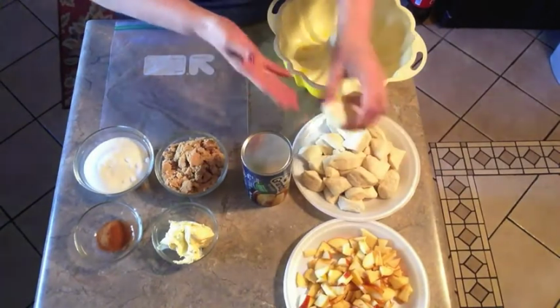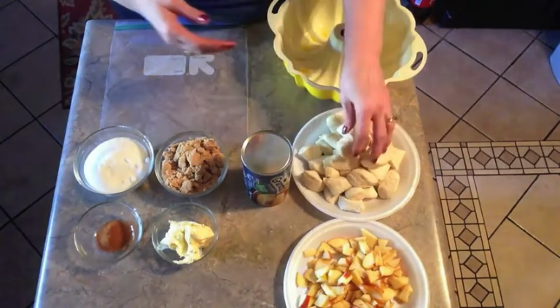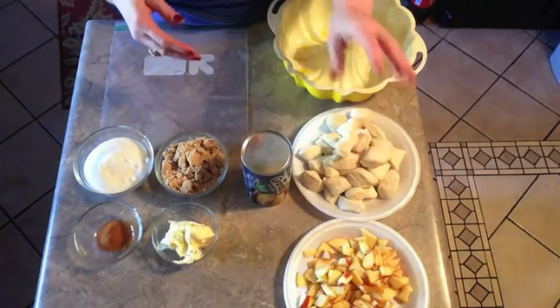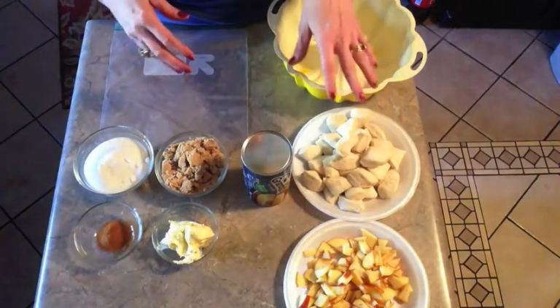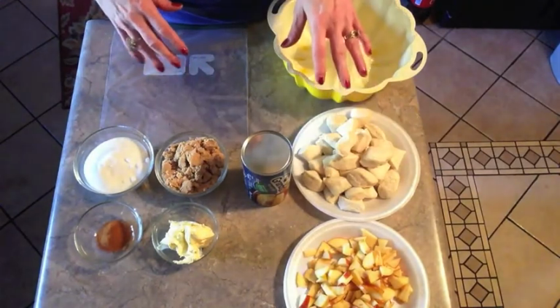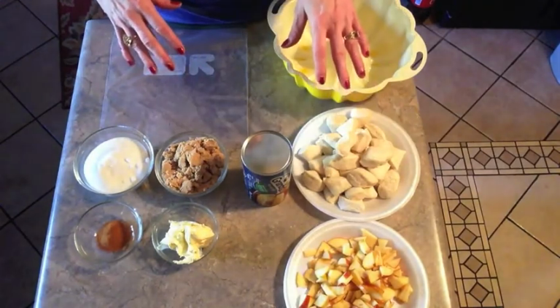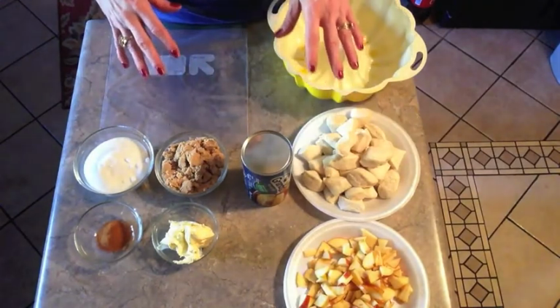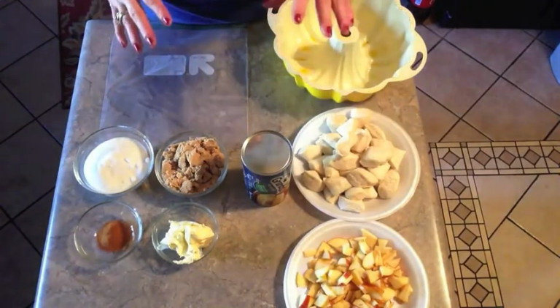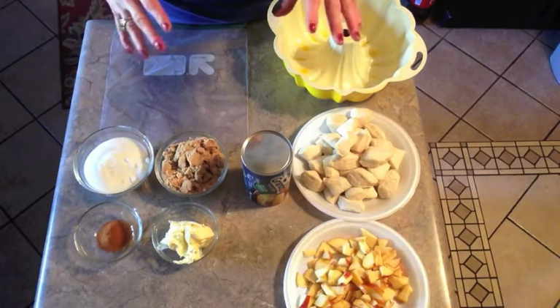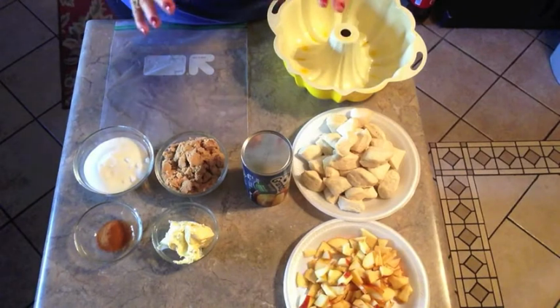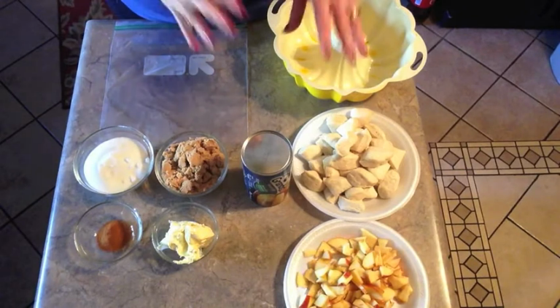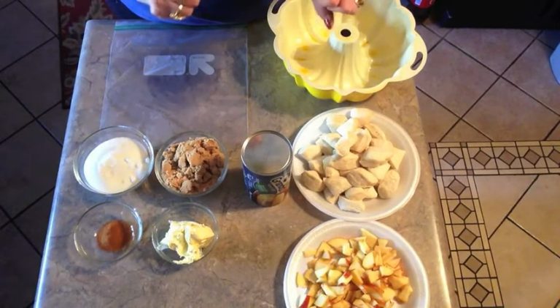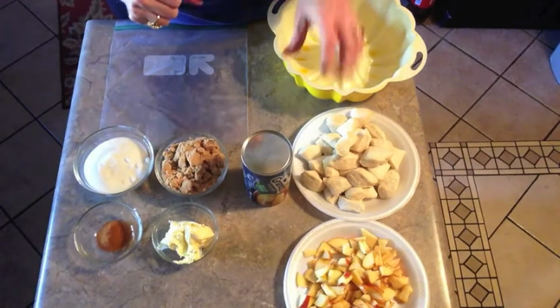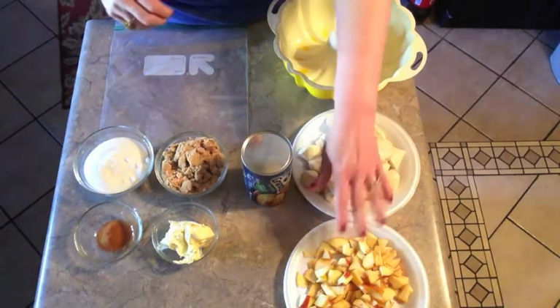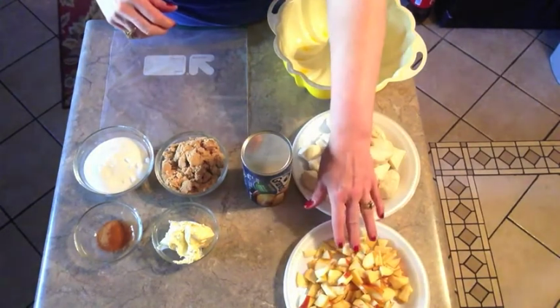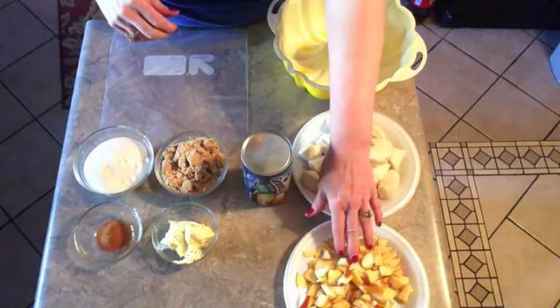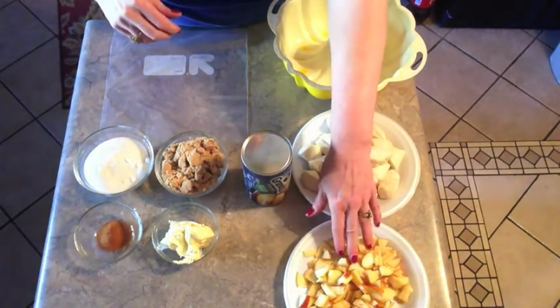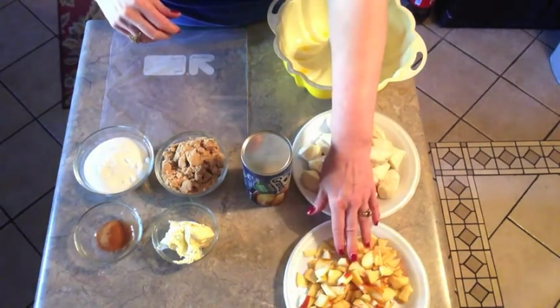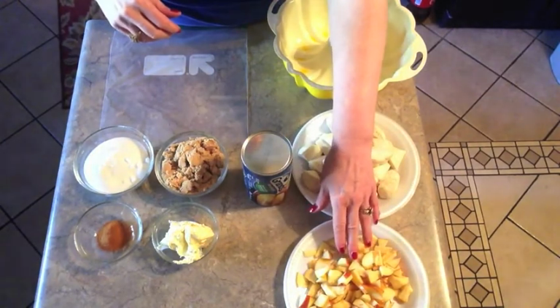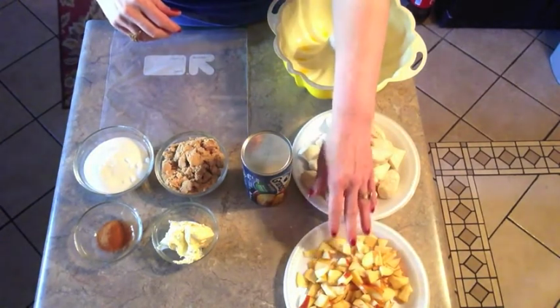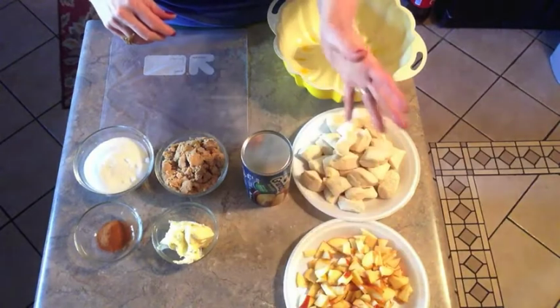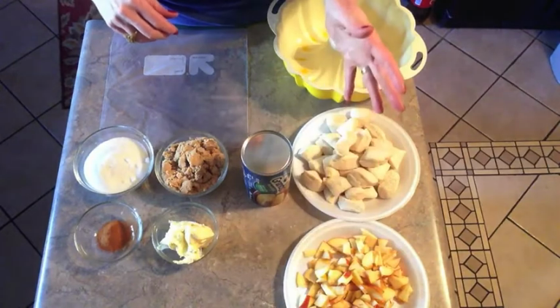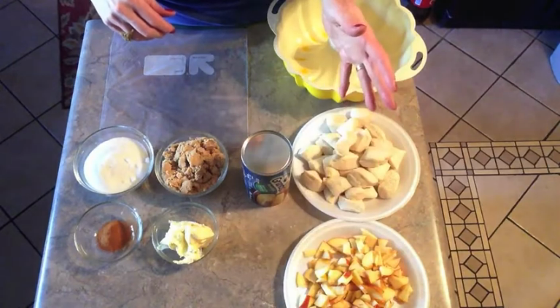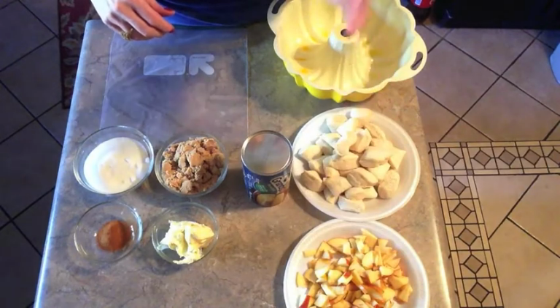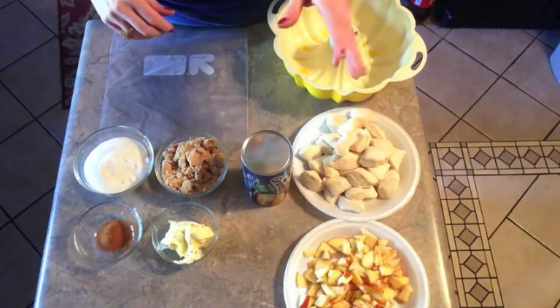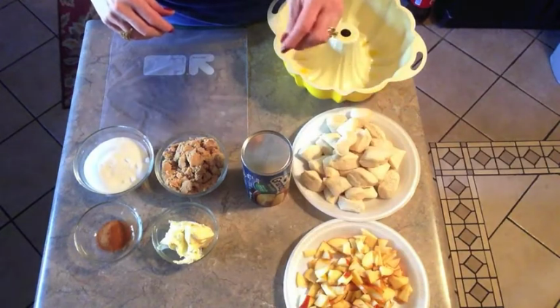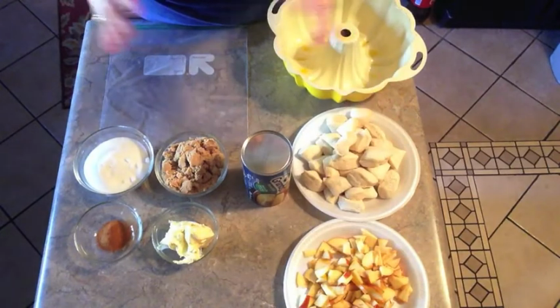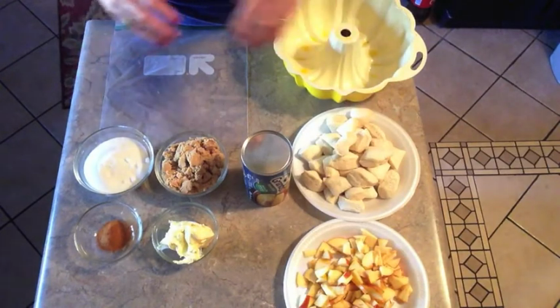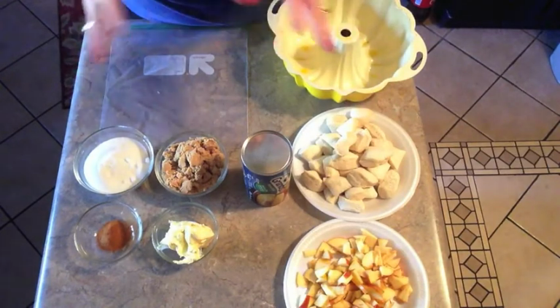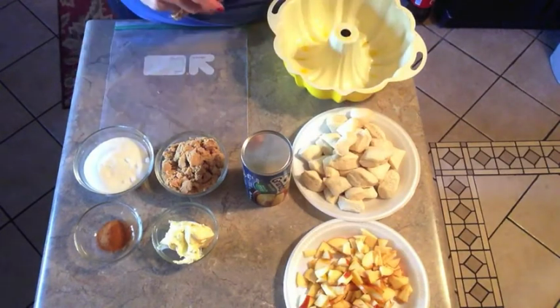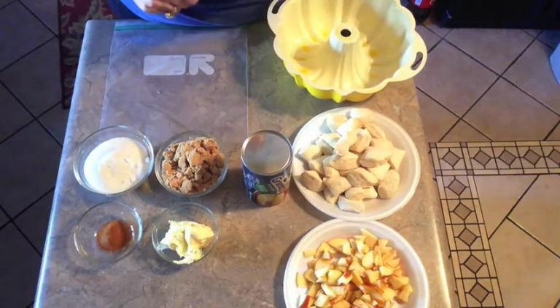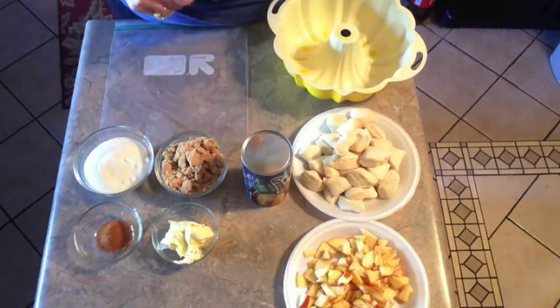Plain monkey bread is just made with the bread, but I was going to kick it up a notch and add some chopped apple to it. You can also add pecans or any kind of nuts and make it even more of a decadent dessert.